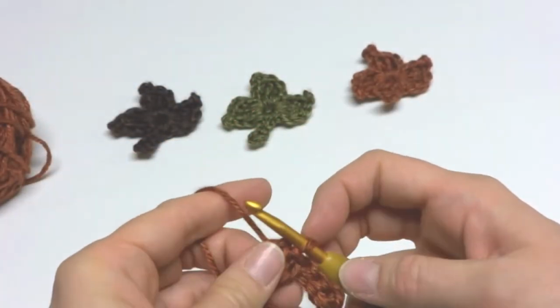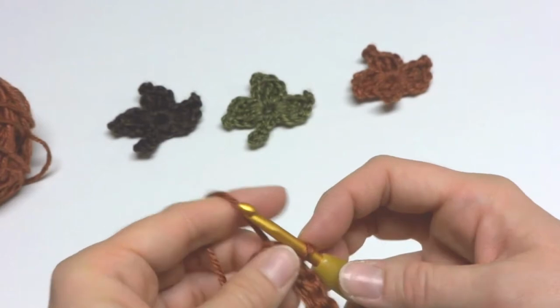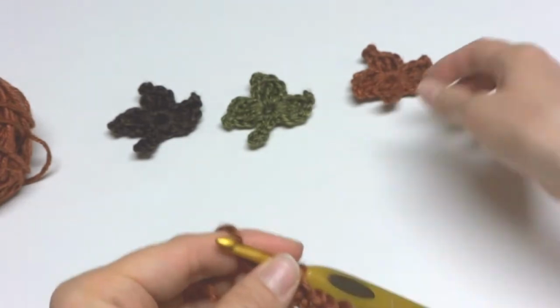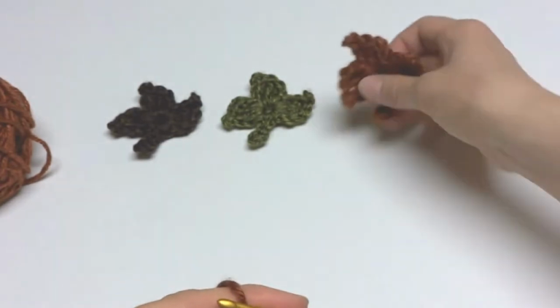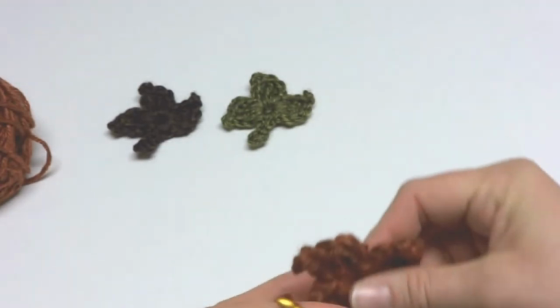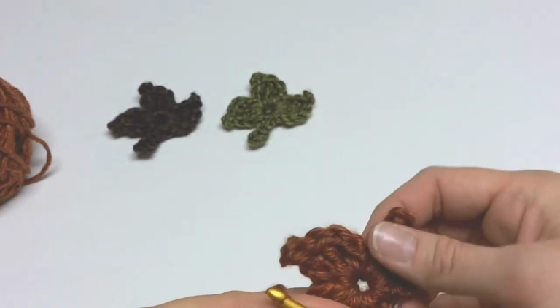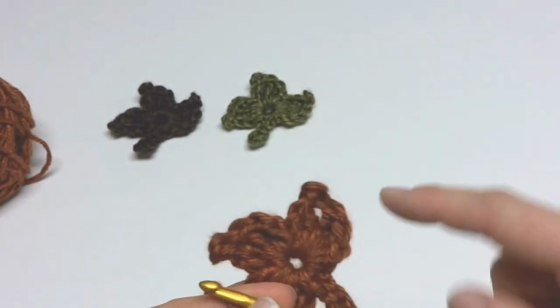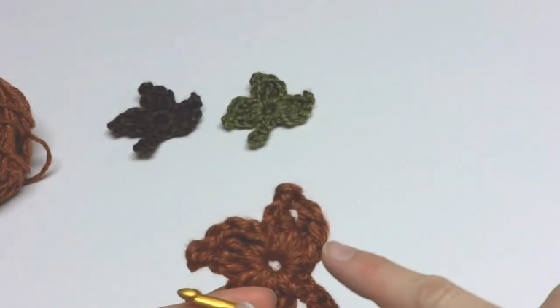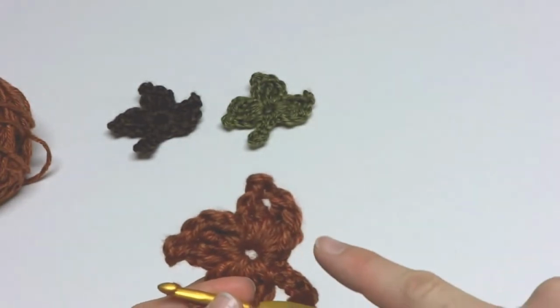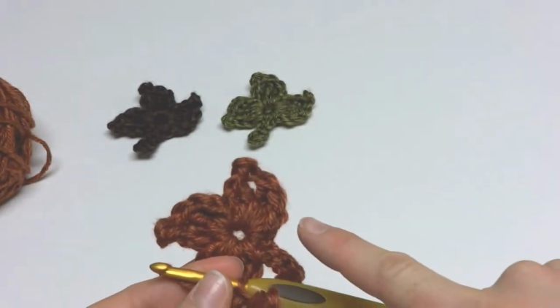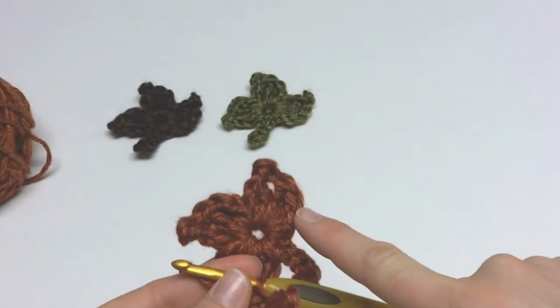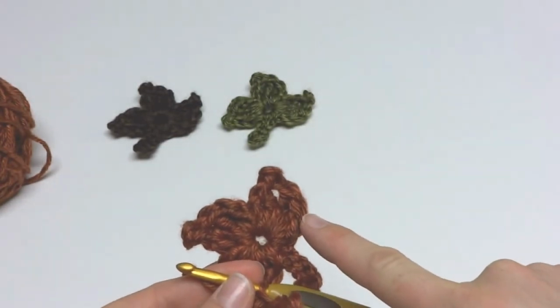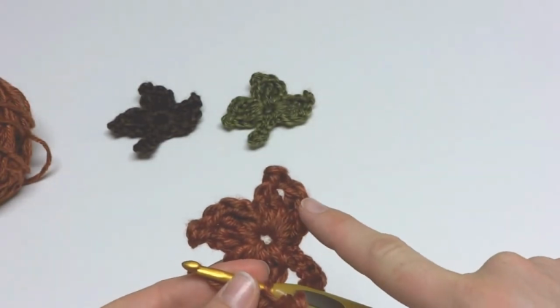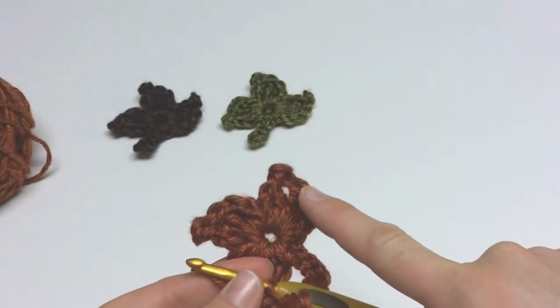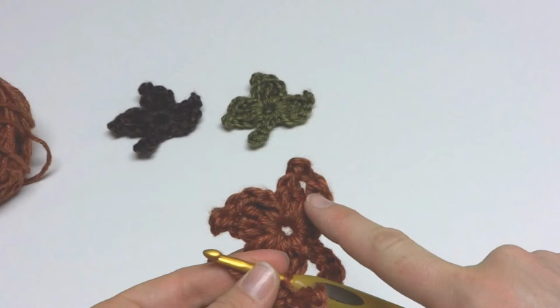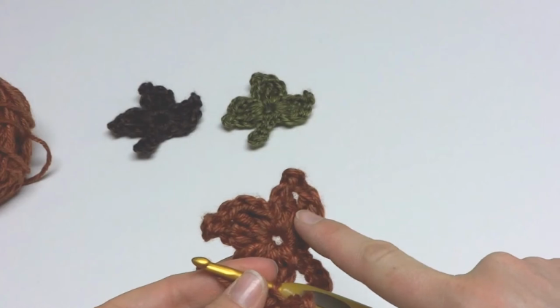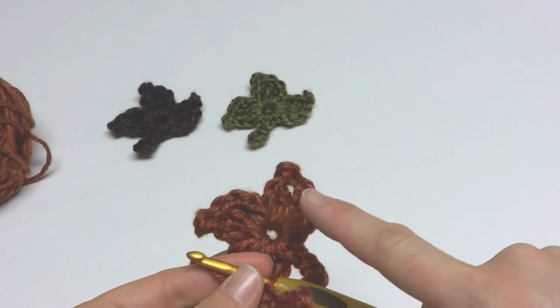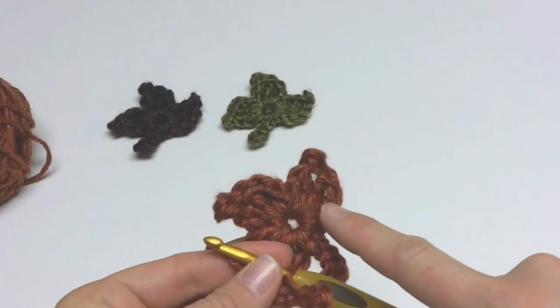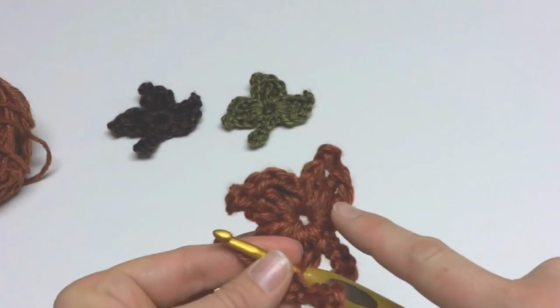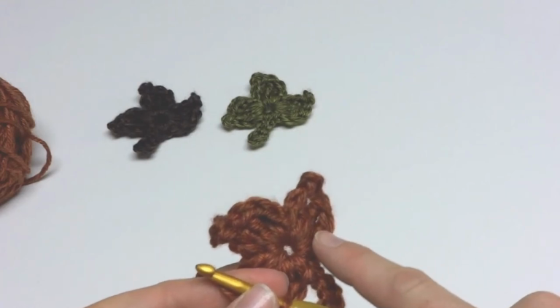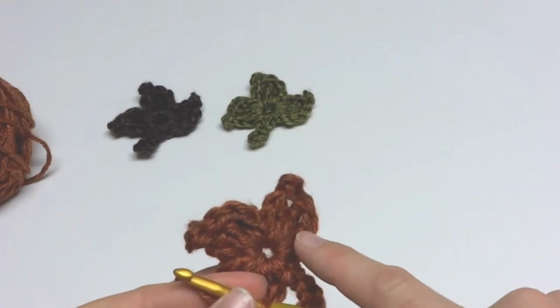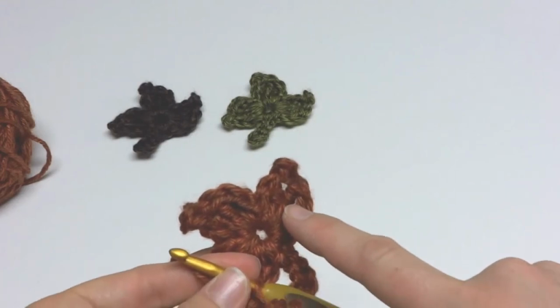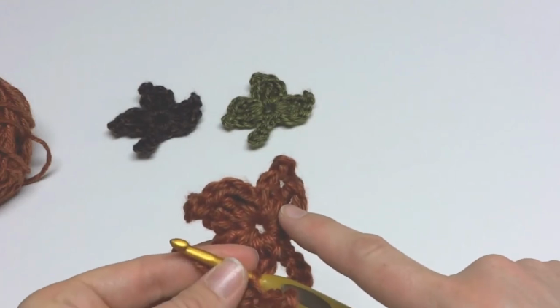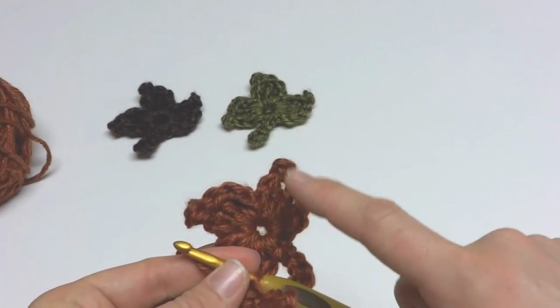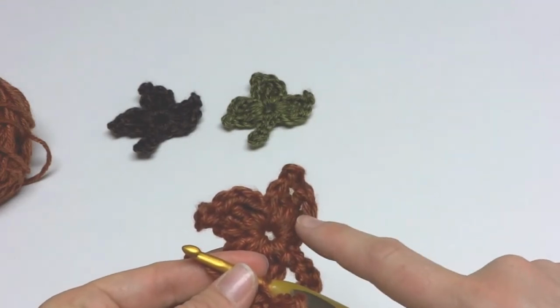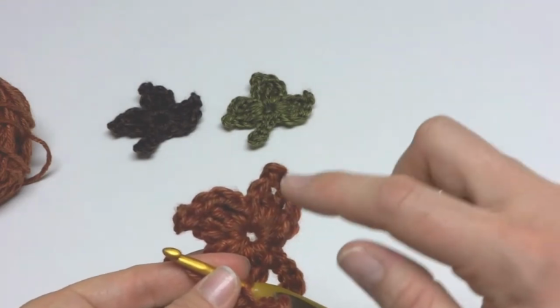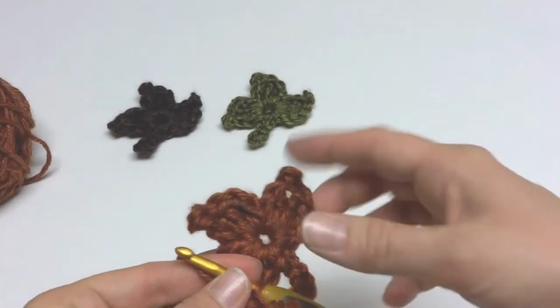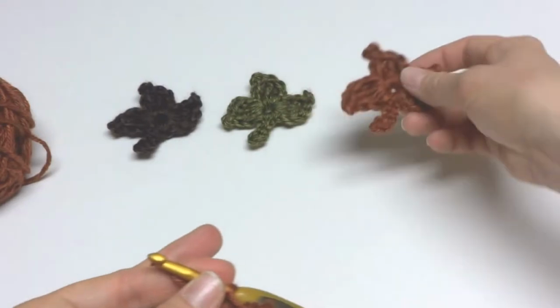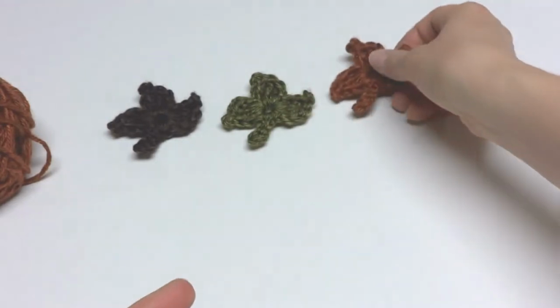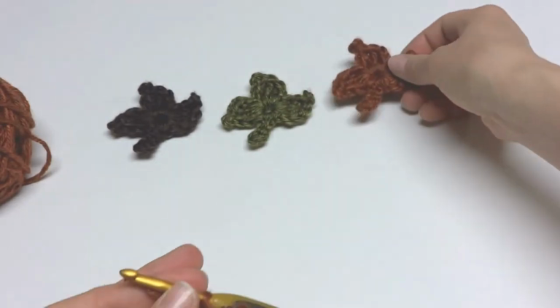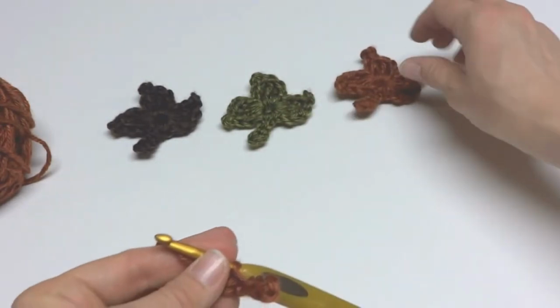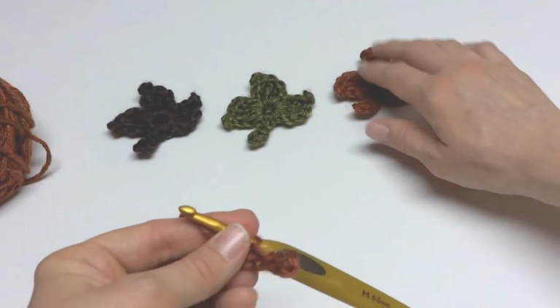For each one of these points we're going to work a double crochet, treble crochet, treble crochet, chain 3, treble crochet, double crochet, slip stitch. We'll go through it slowly.